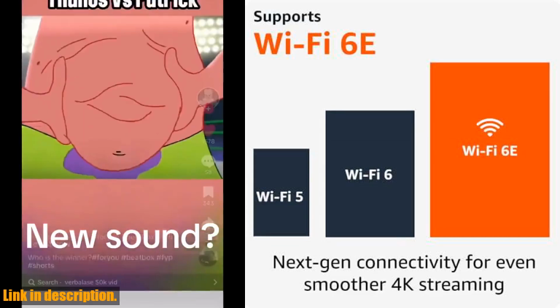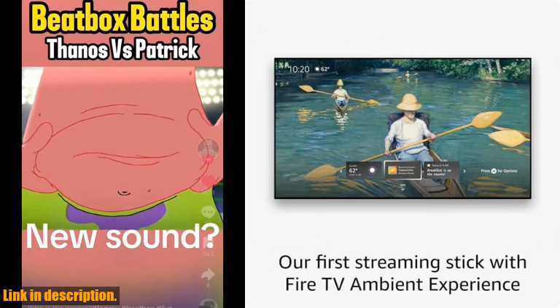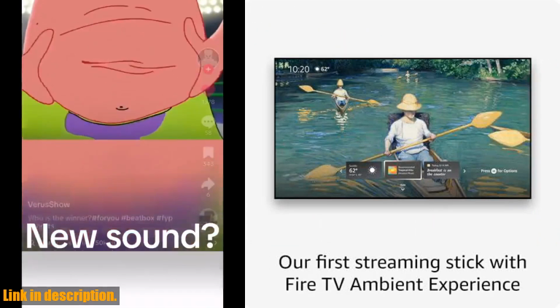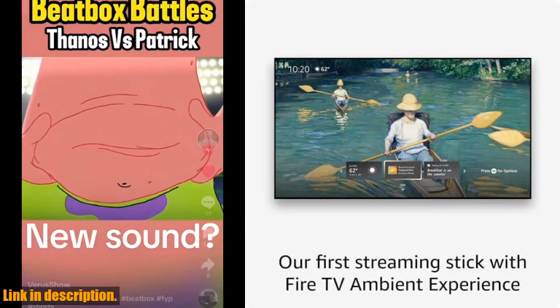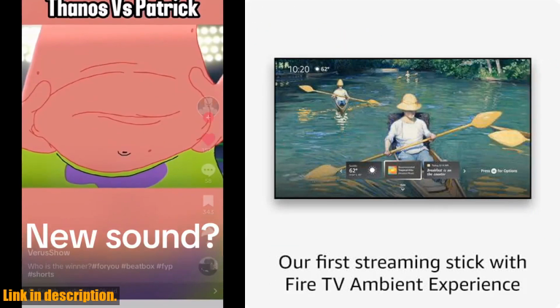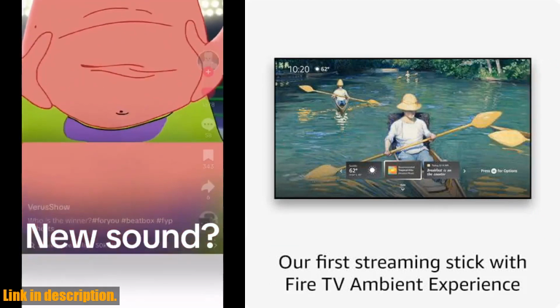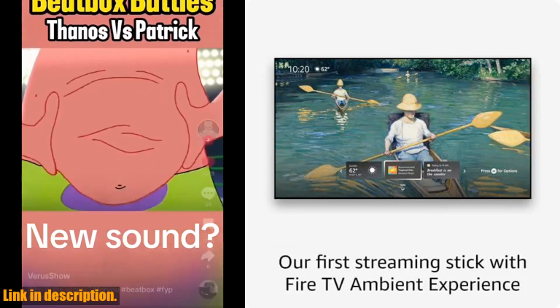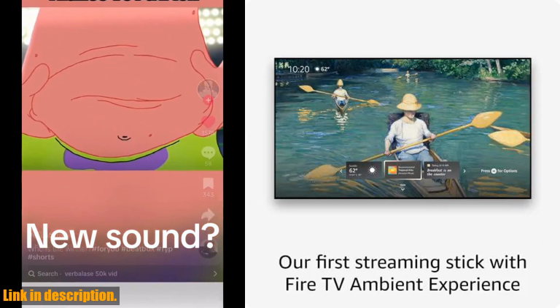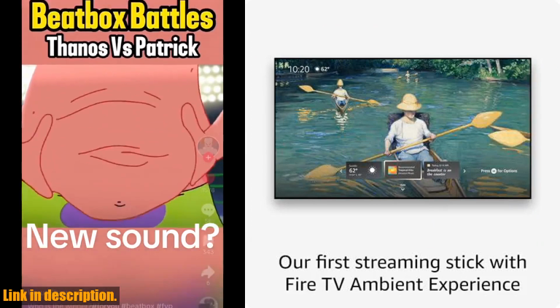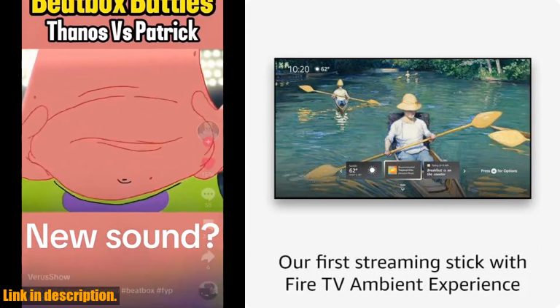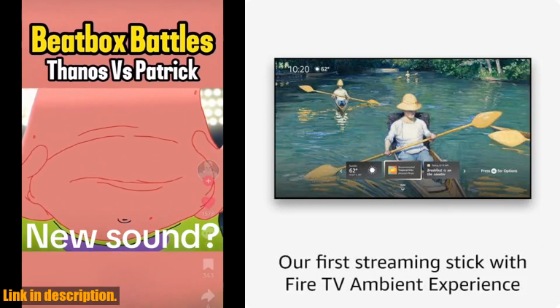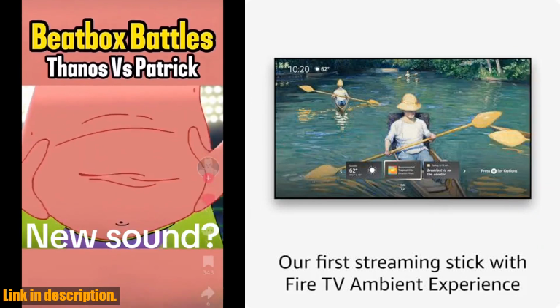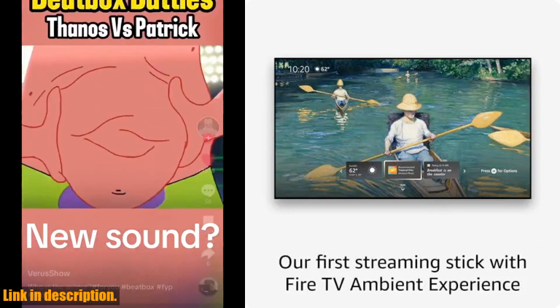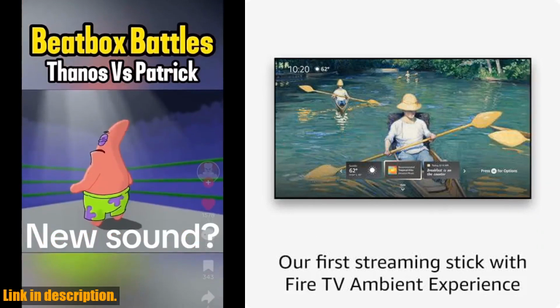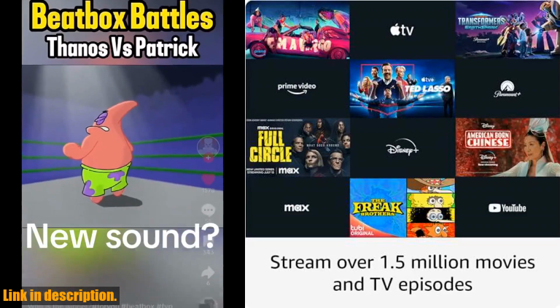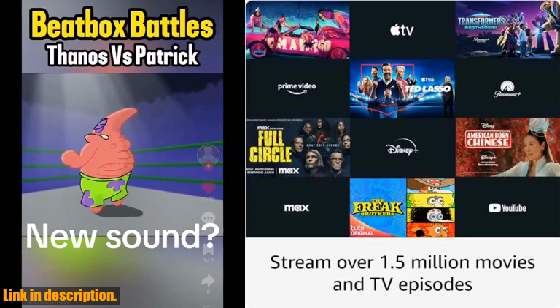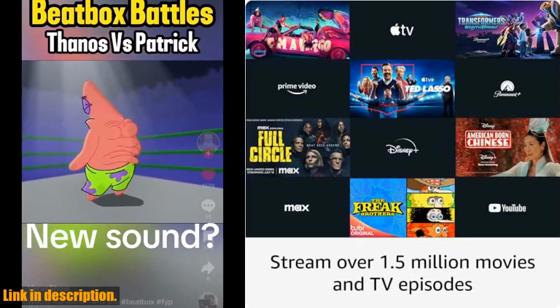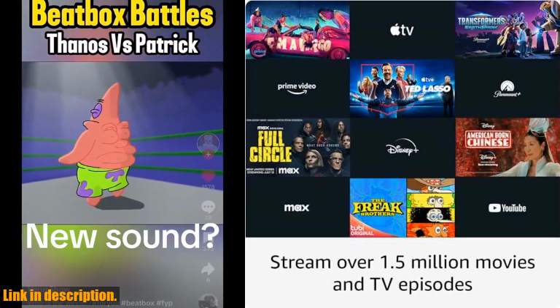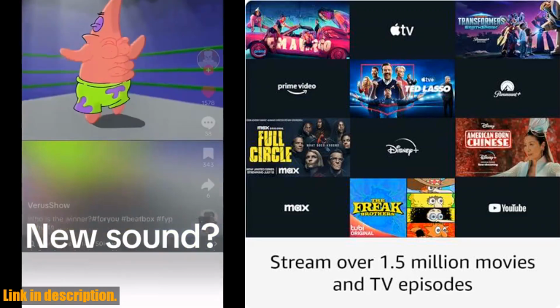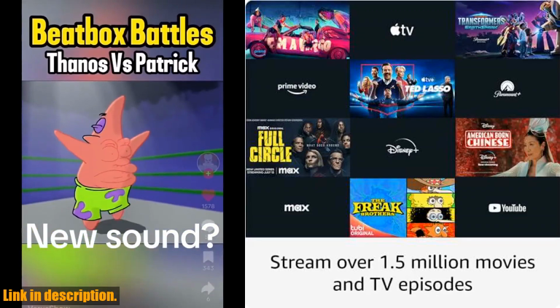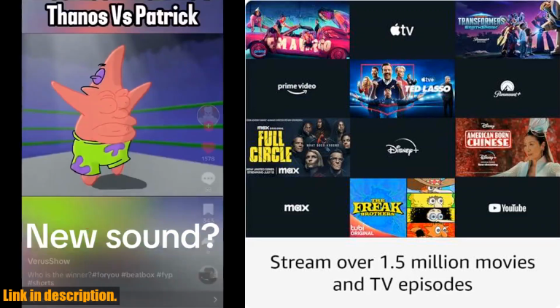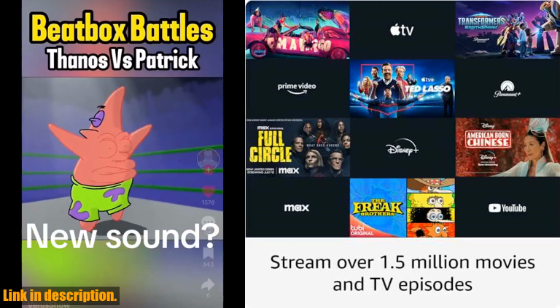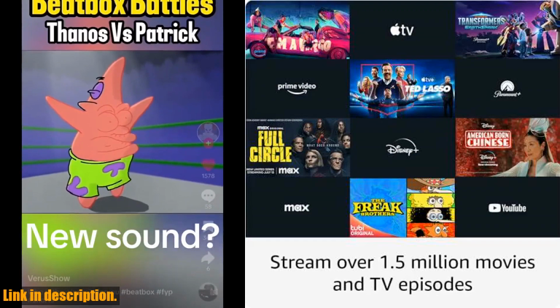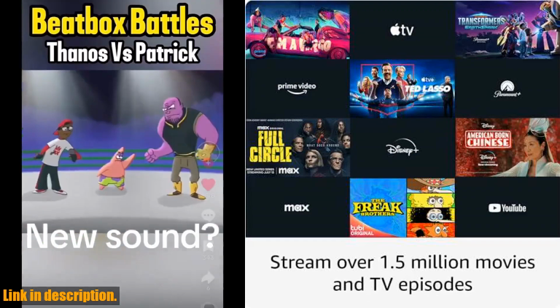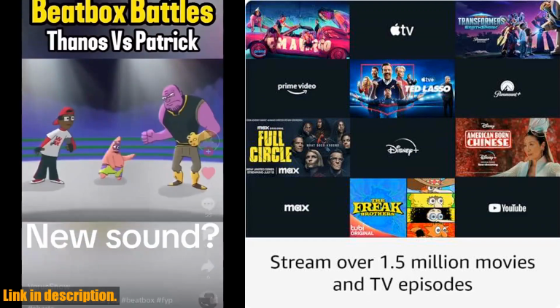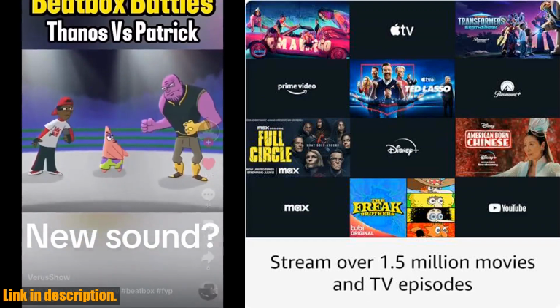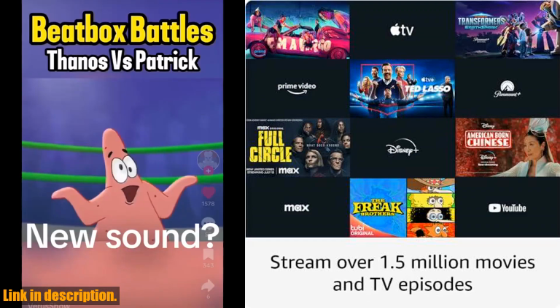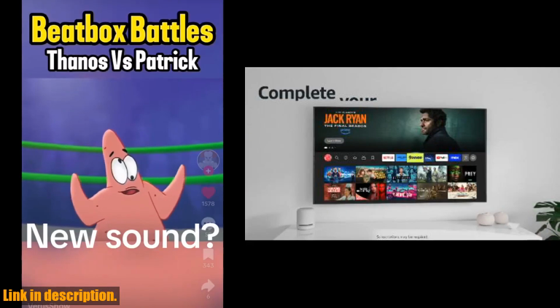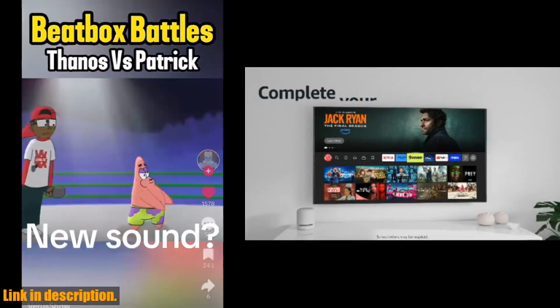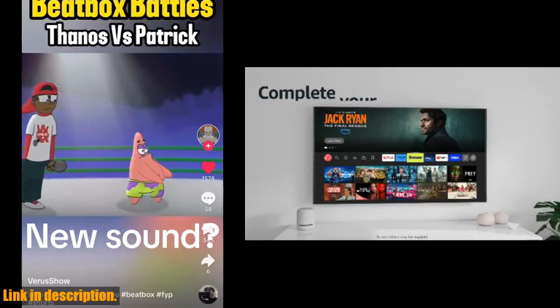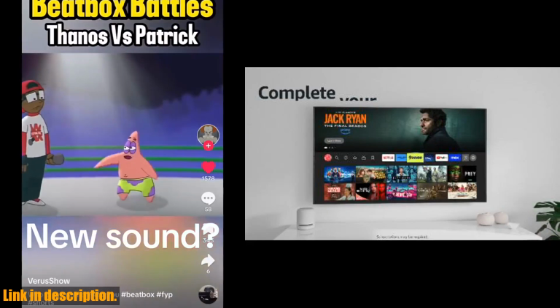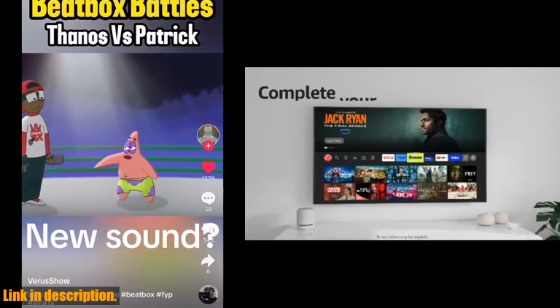But wait, there's more. When you purchase the Fire TV Stick 4K Max, you'll receive a 6-month subscription to MGM, including access to thousands of Hollywood movies and original series. Terms apply, of course.